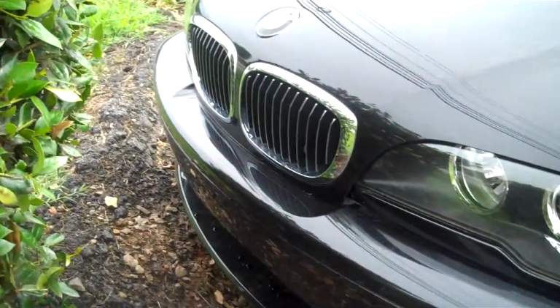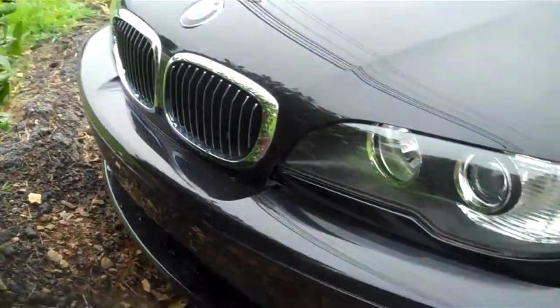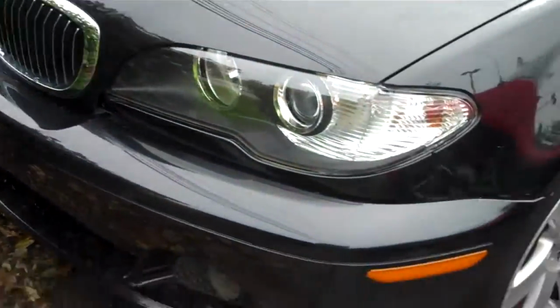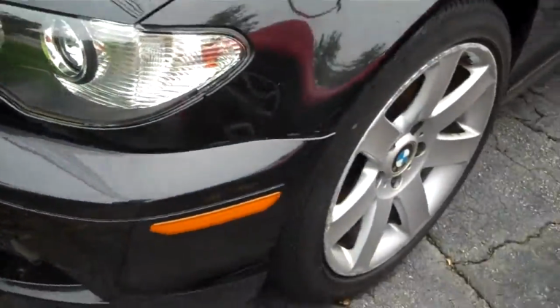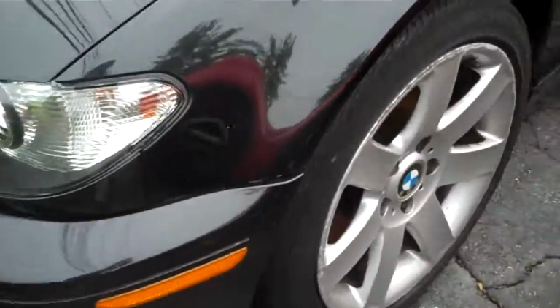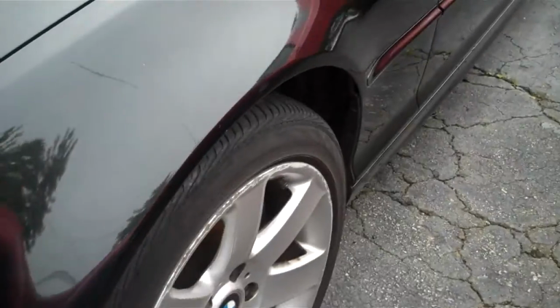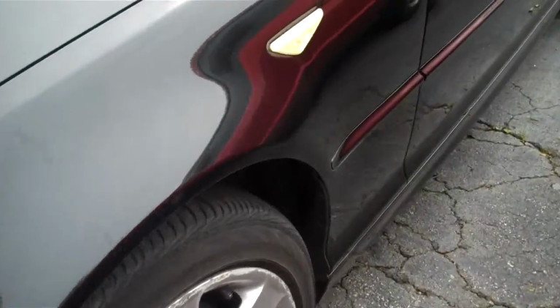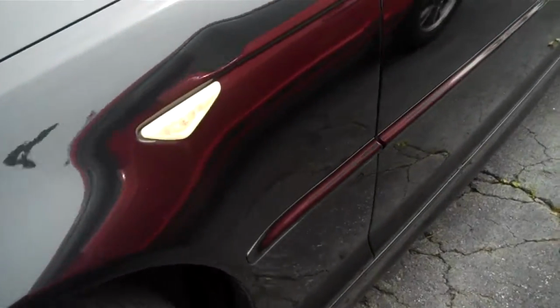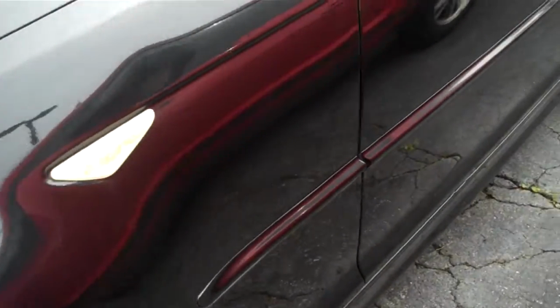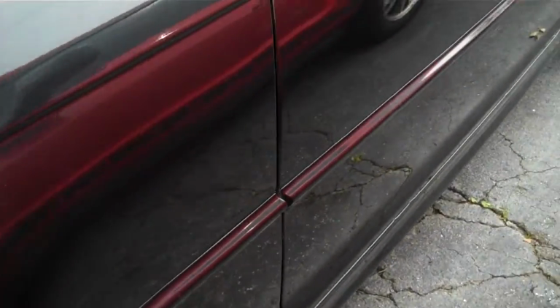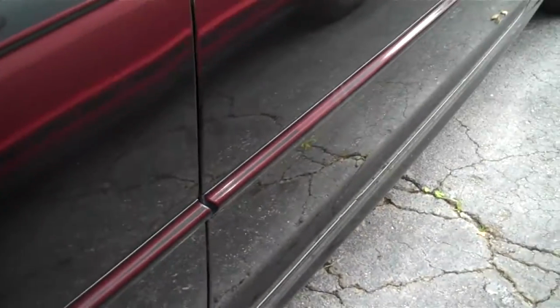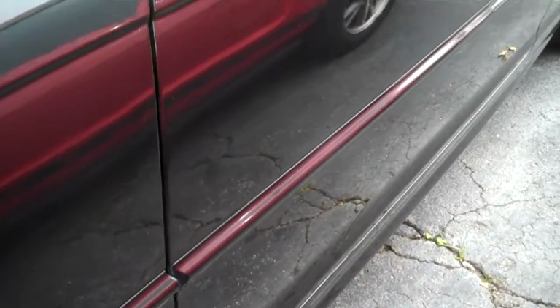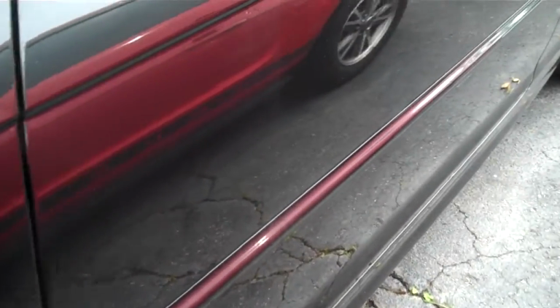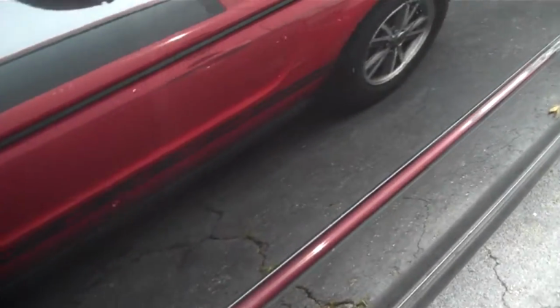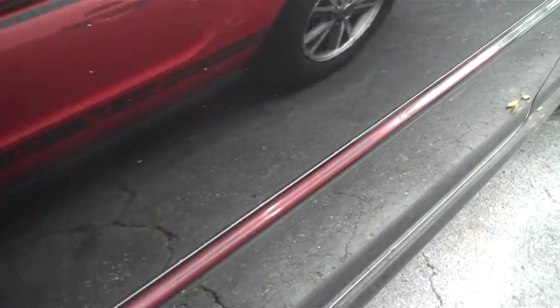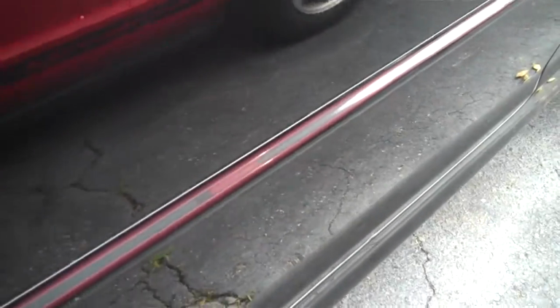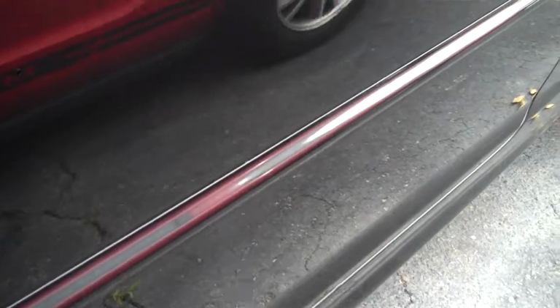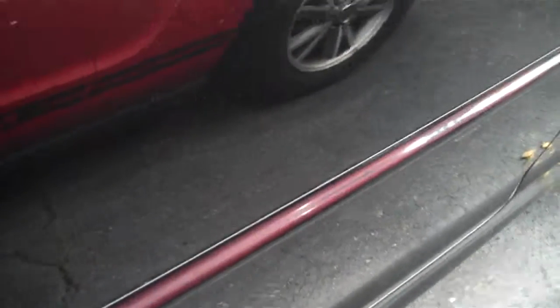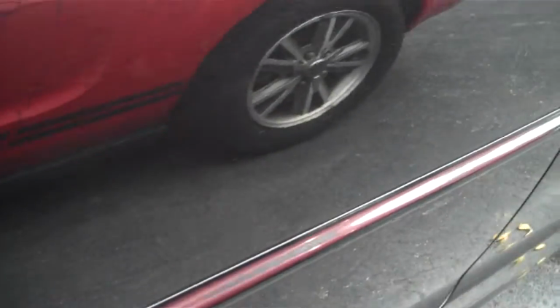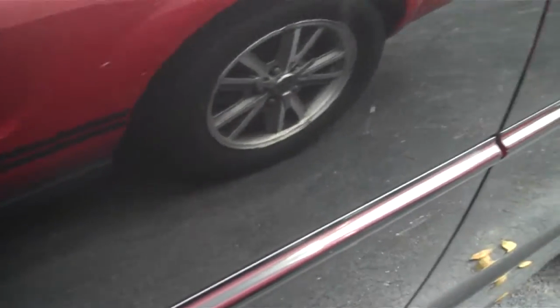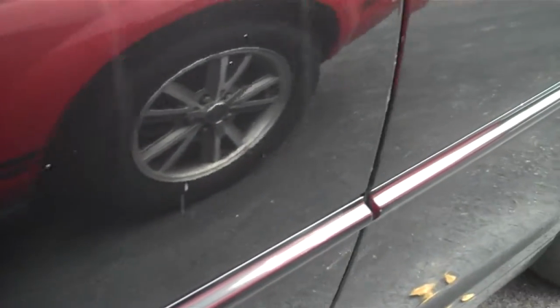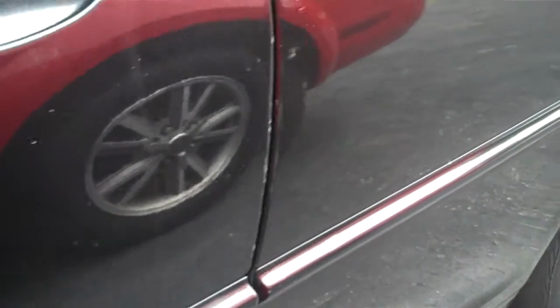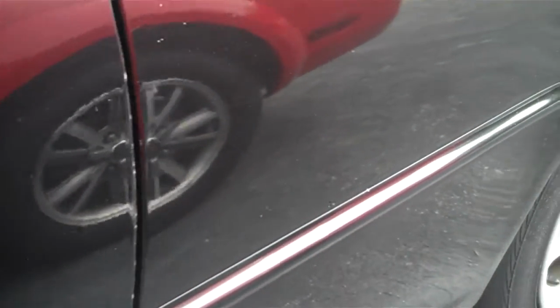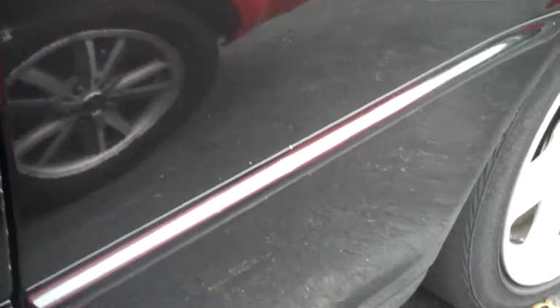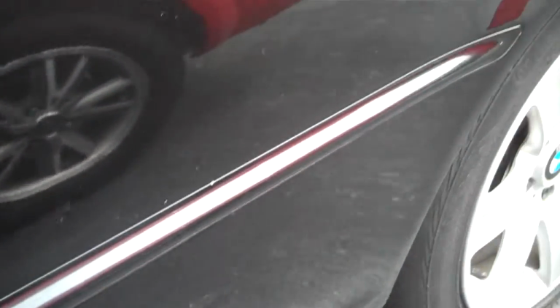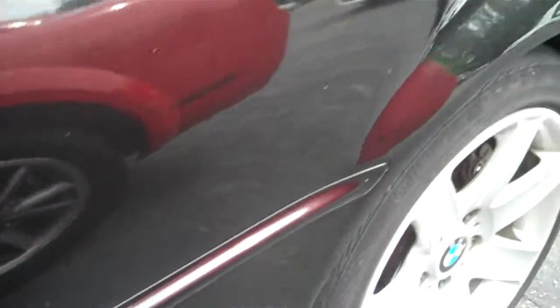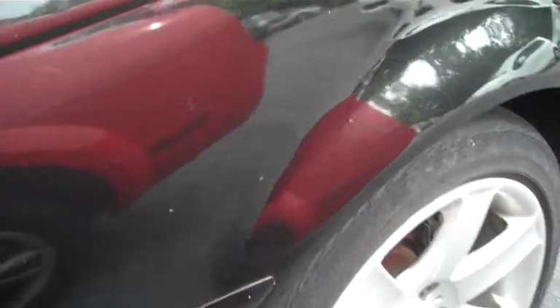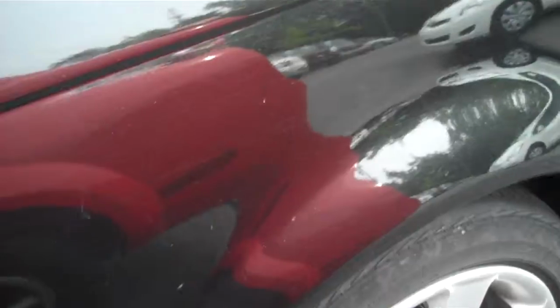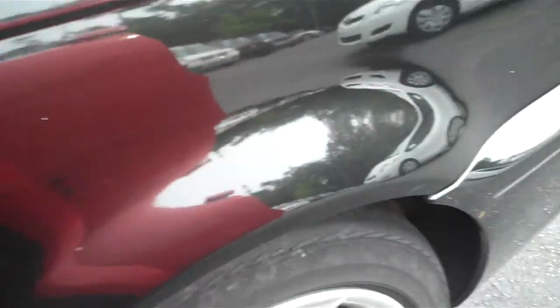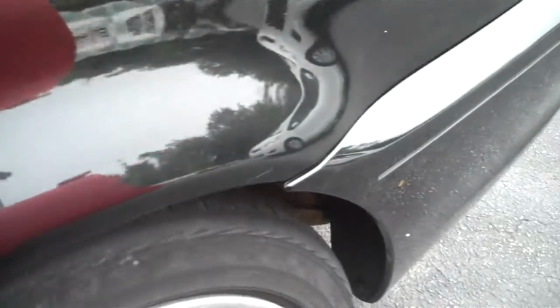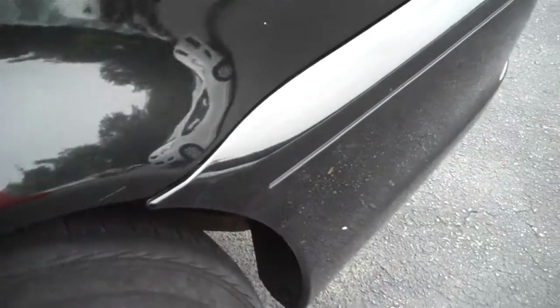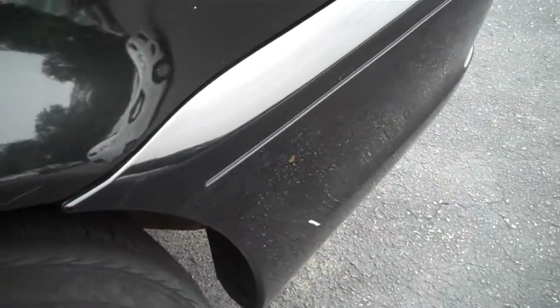The front of the vehicle looks to be in great shape. This is the driver's side of the vehicle — the paint is in good shape here. No noticeable scratches, dings, or dents, or anything like that.